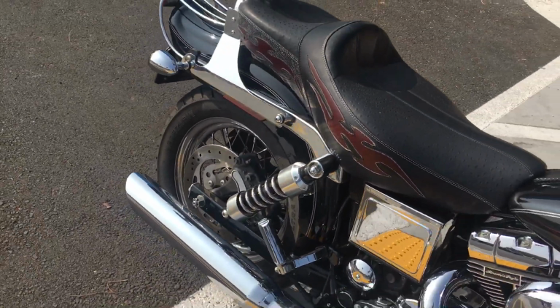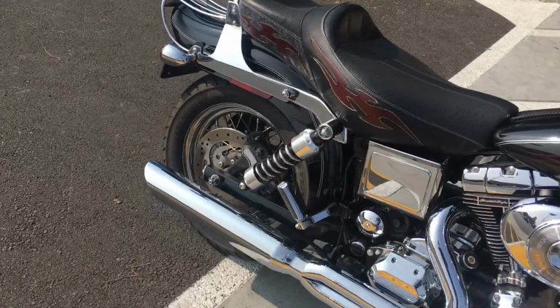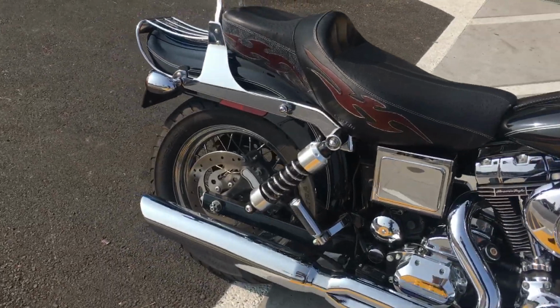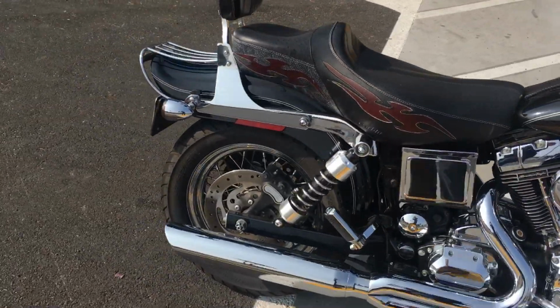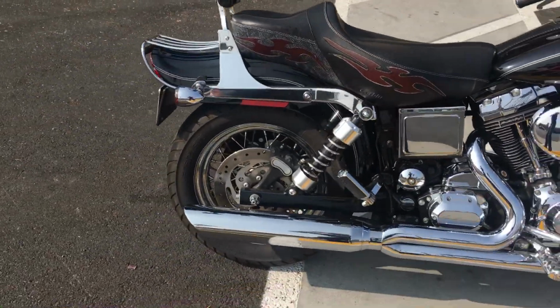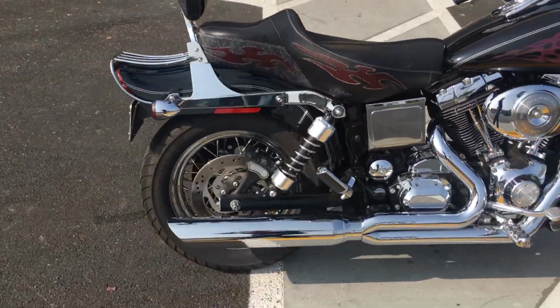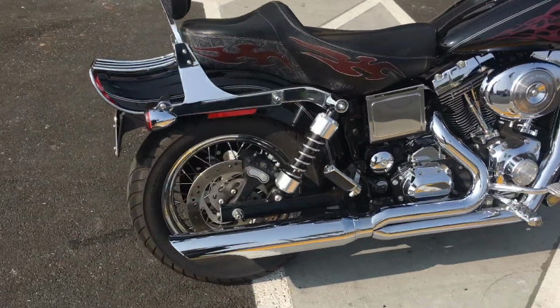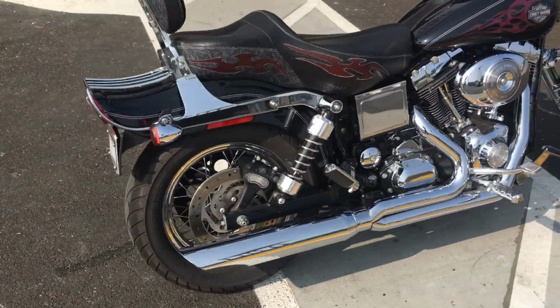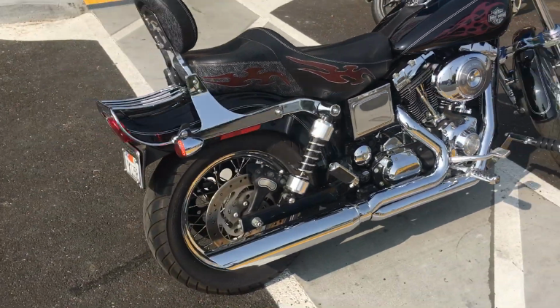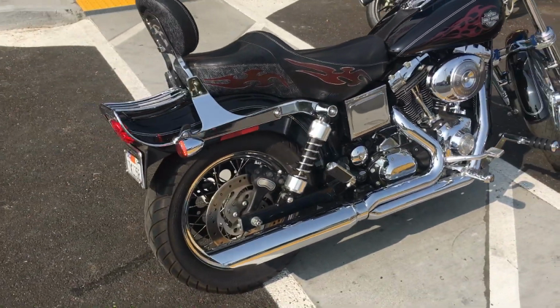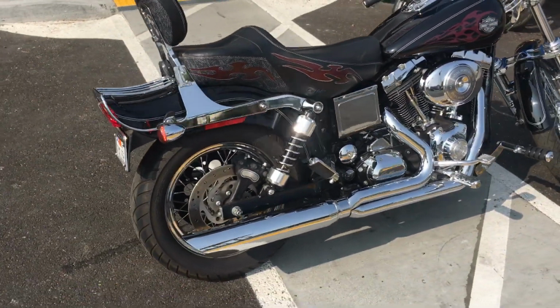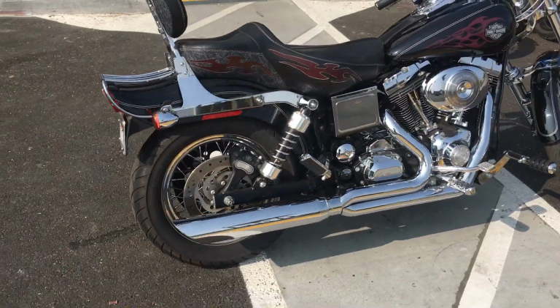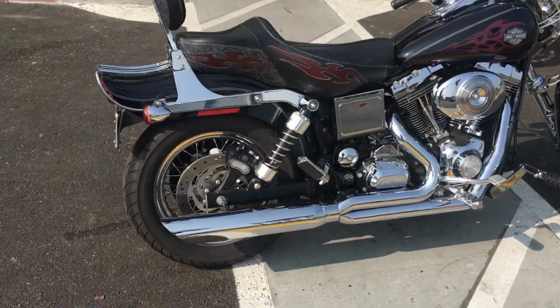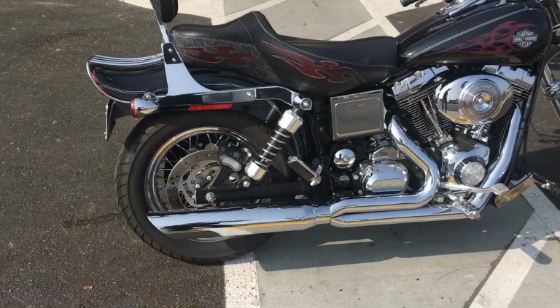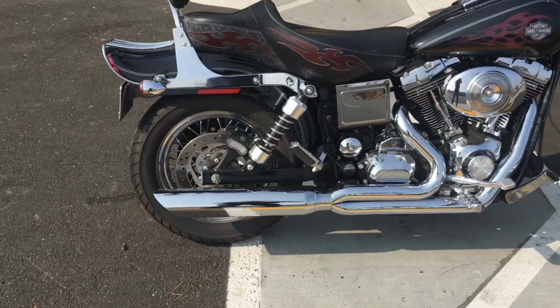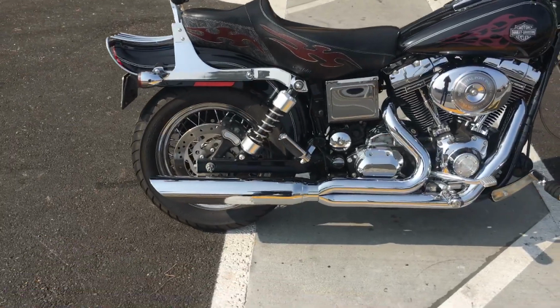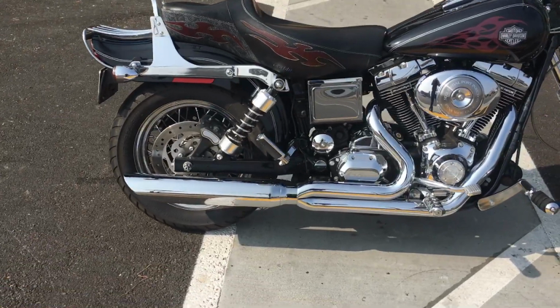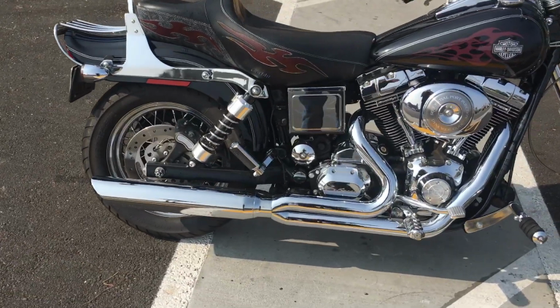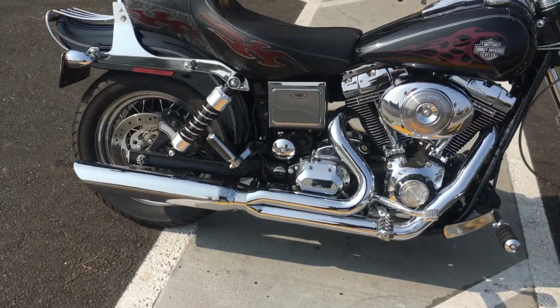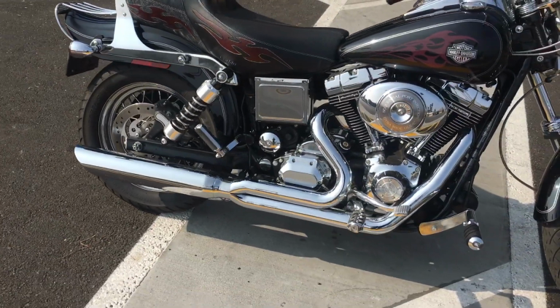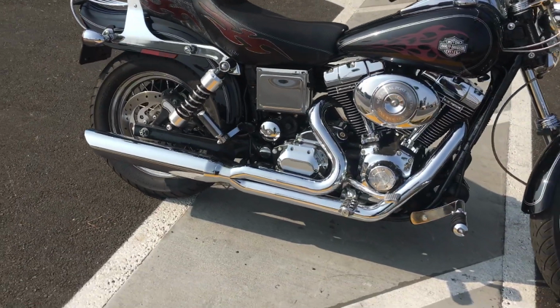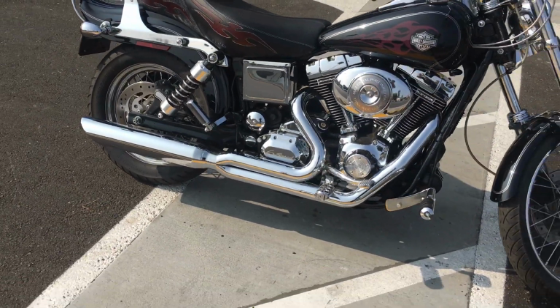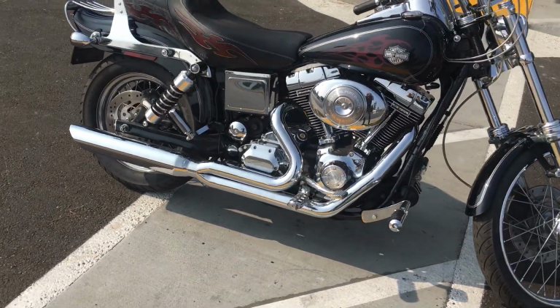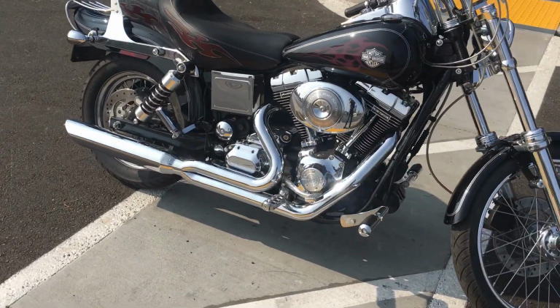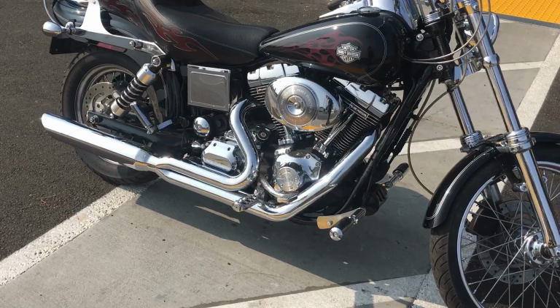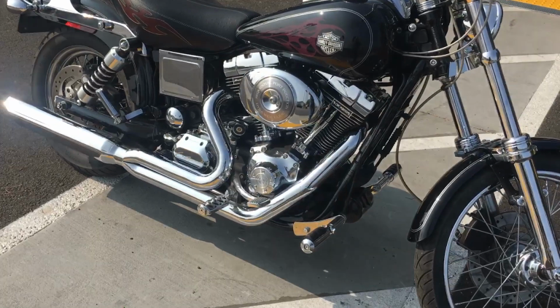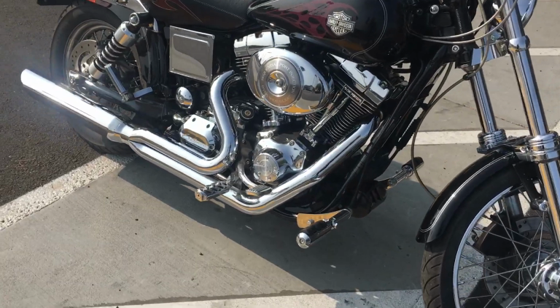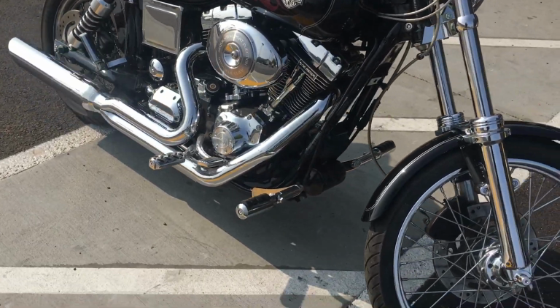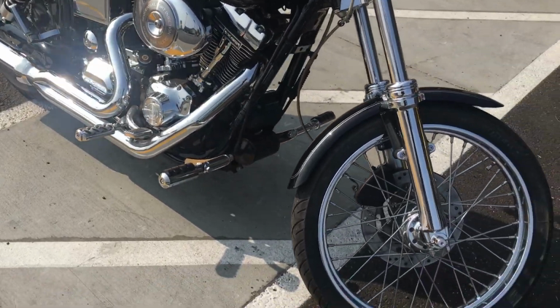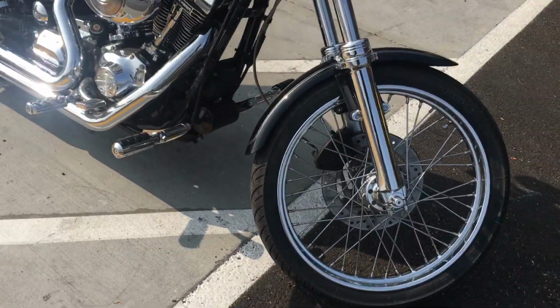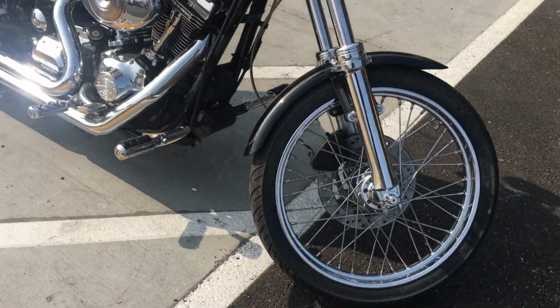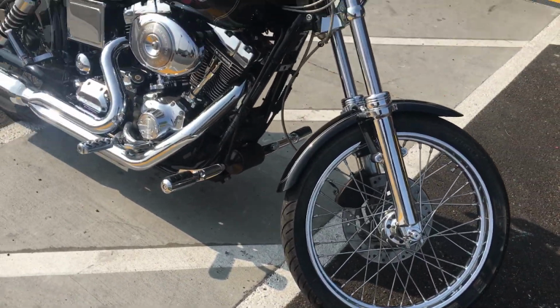D&D exhaust, race-tuned ECU. We have over $13,000 in upgrades with invoices. This bike is a great deal at $9,295 with finance options available.